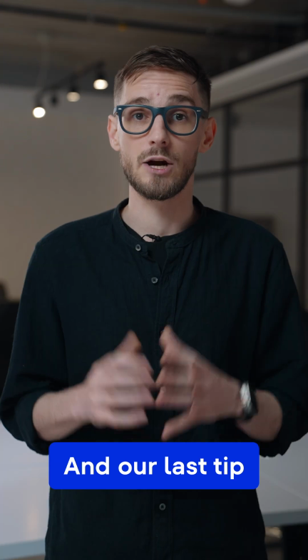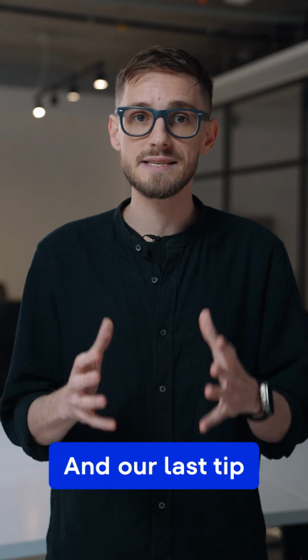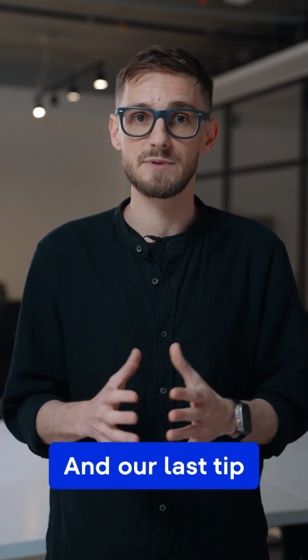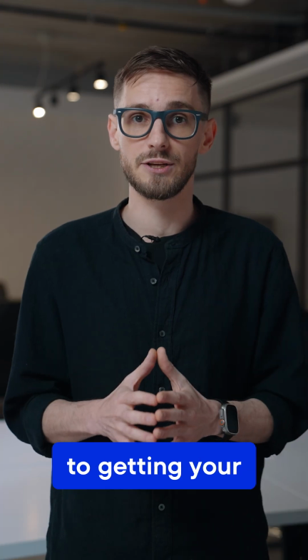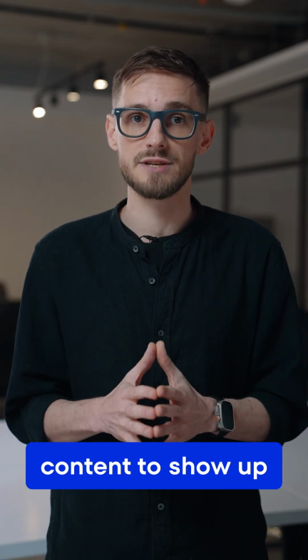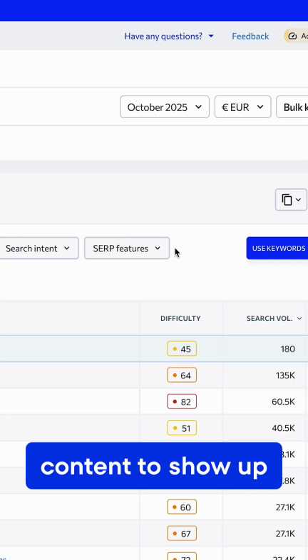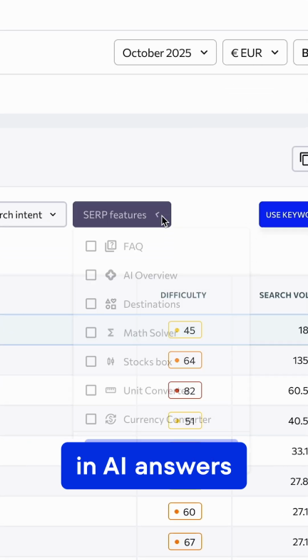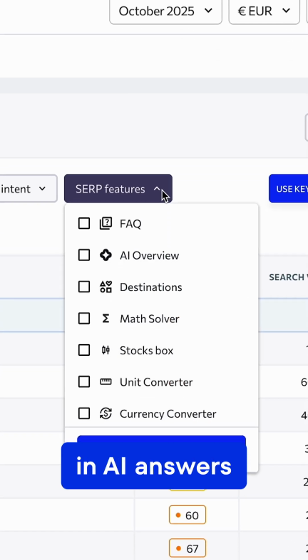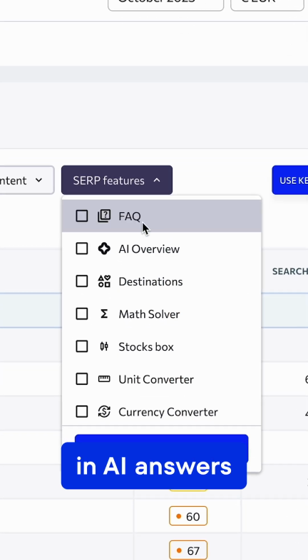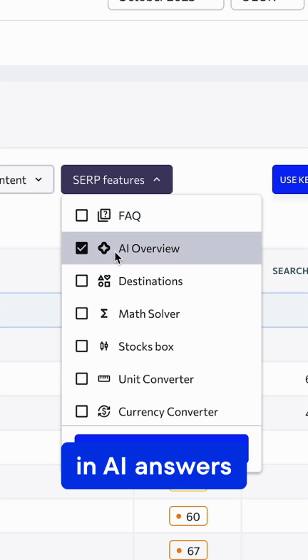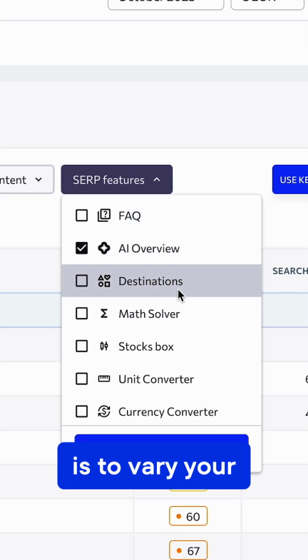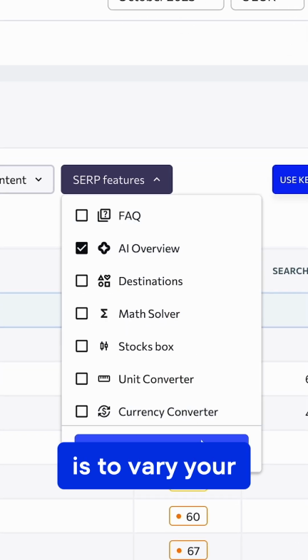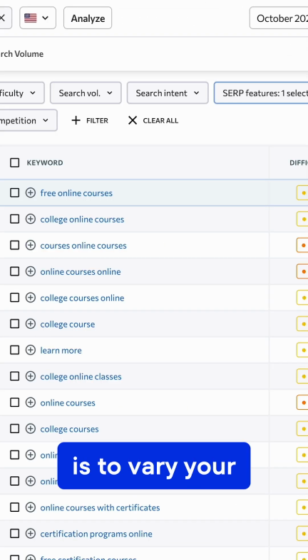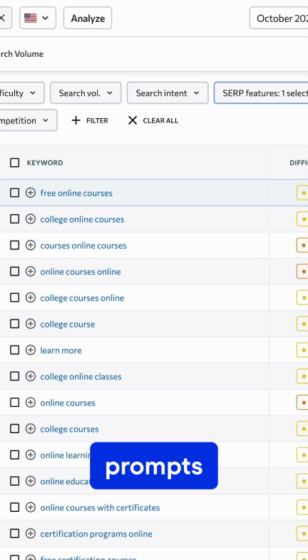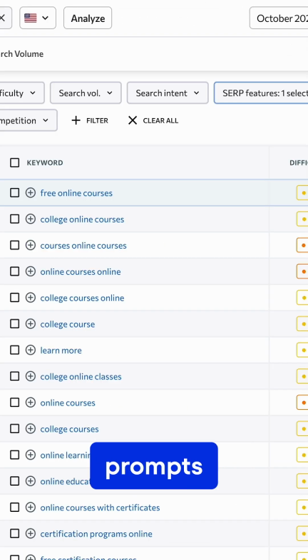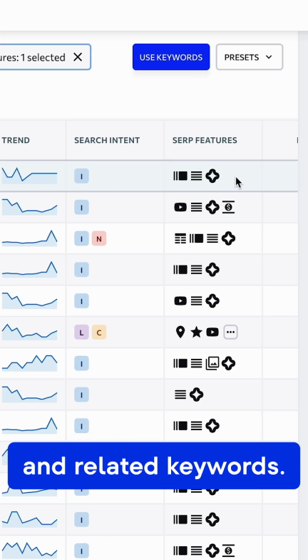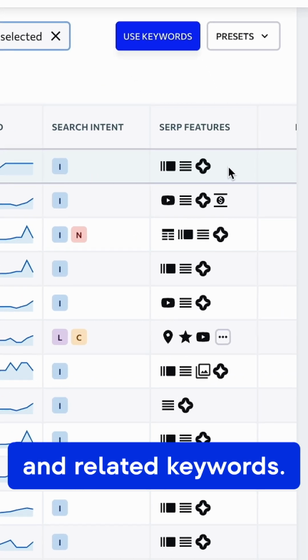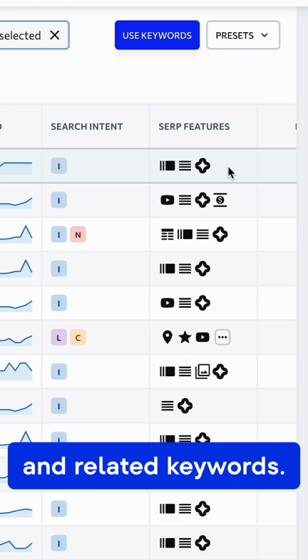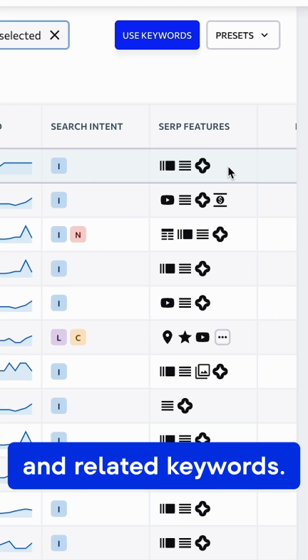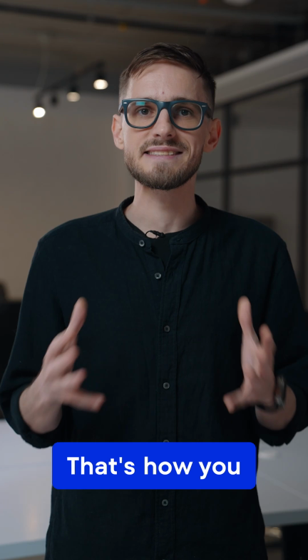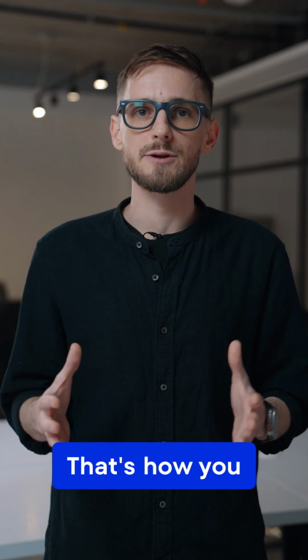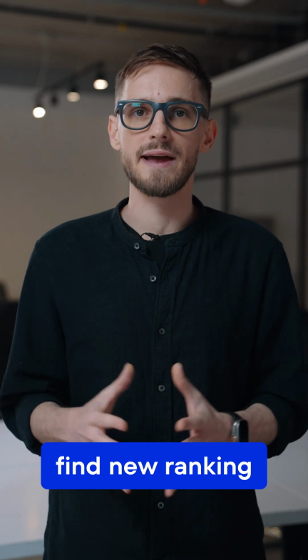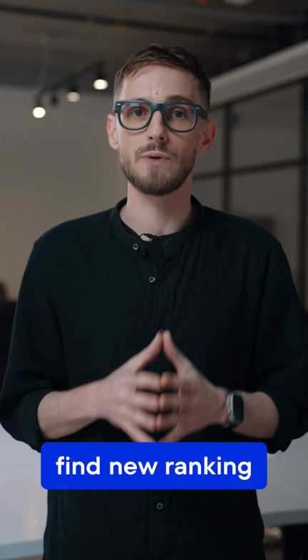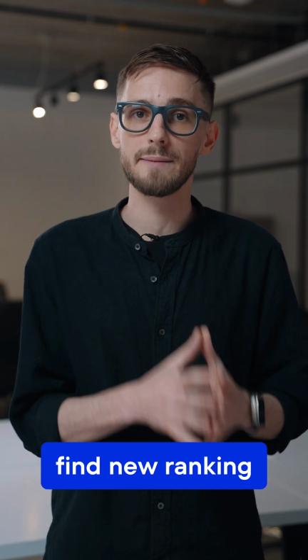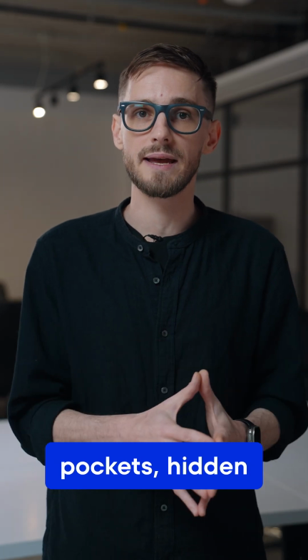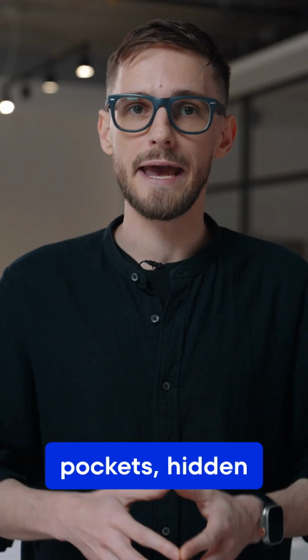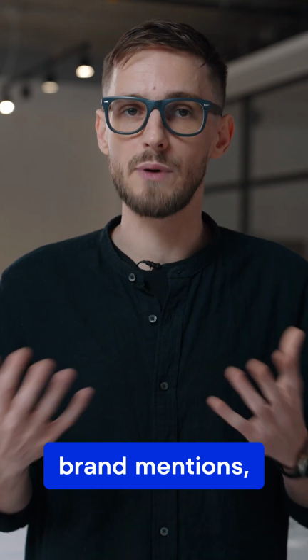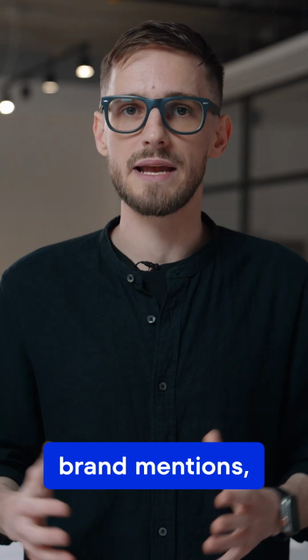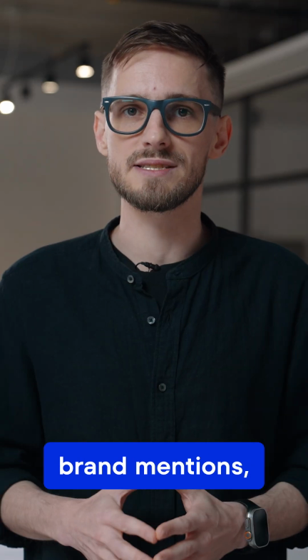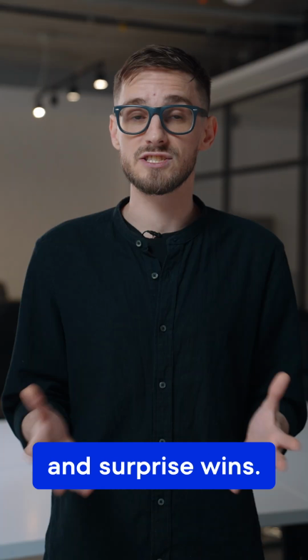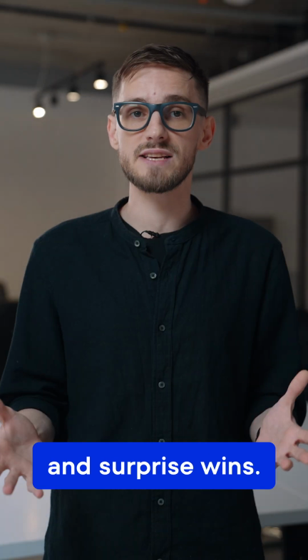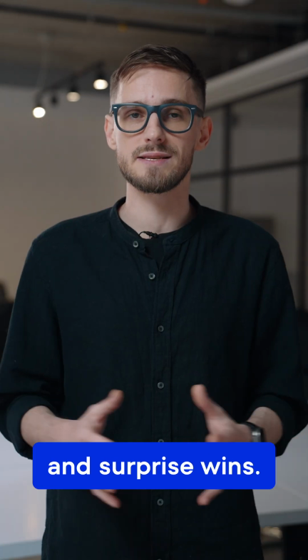Our last tip for getting your content to show up in AI answers is to vary your prompts and related keywords. That's how you find new ranking pockets, hidden brand mentions, and surprise wins.